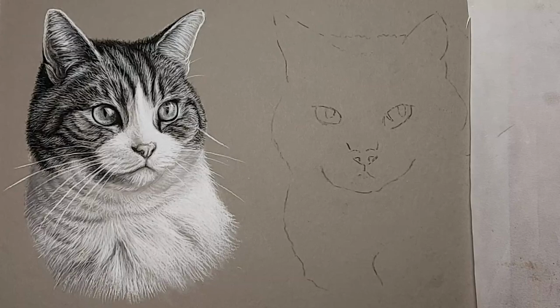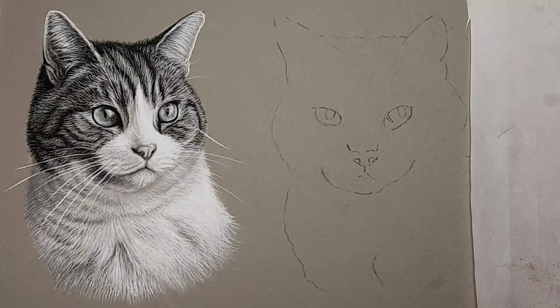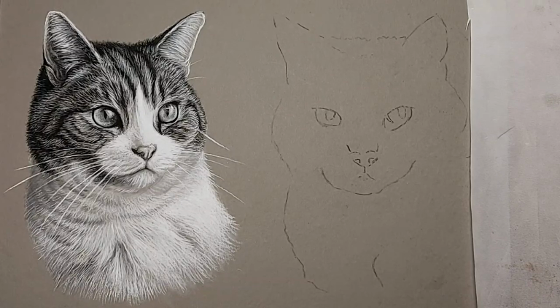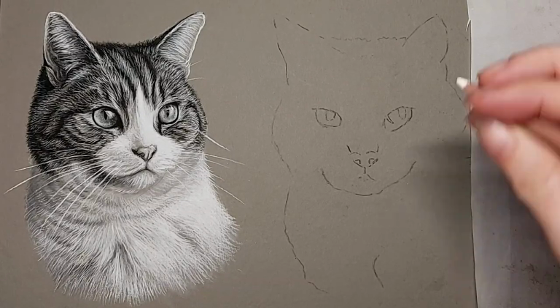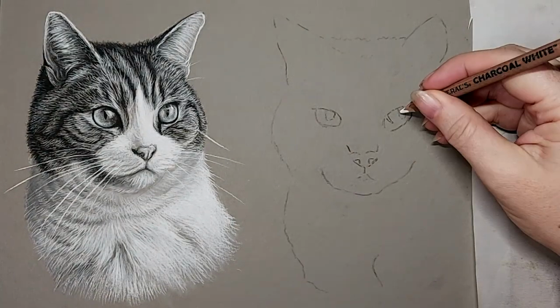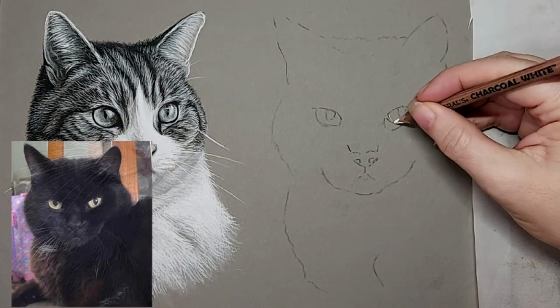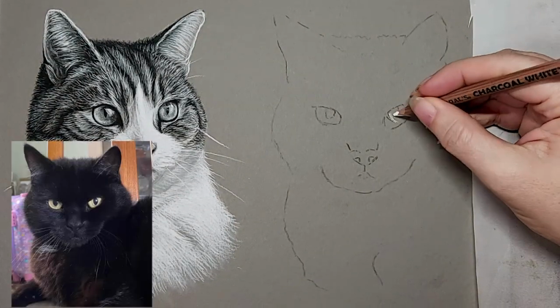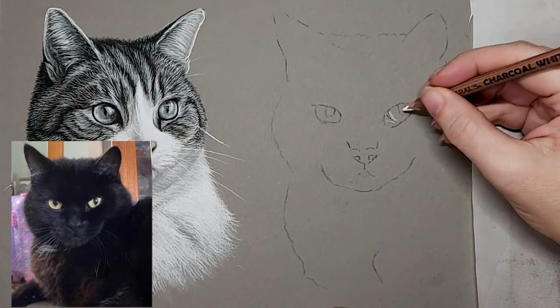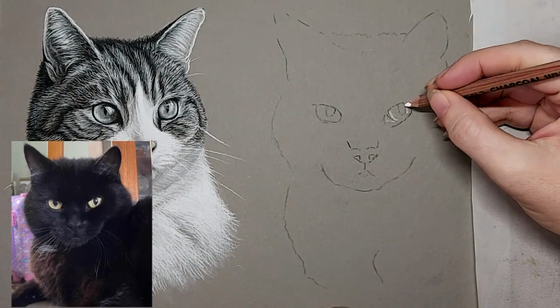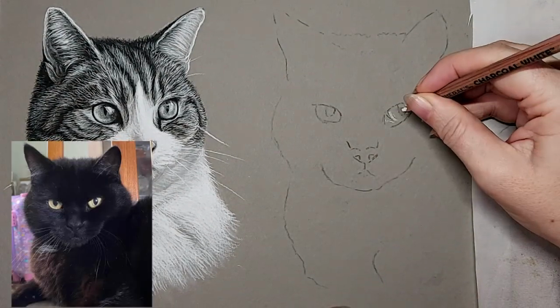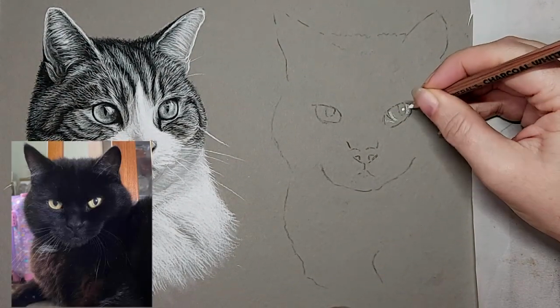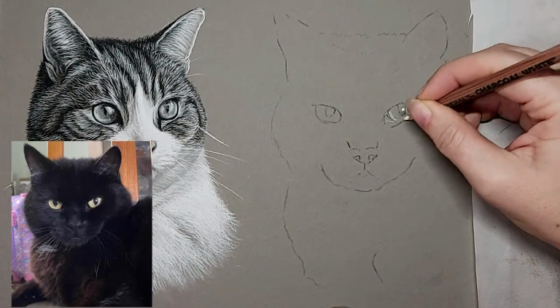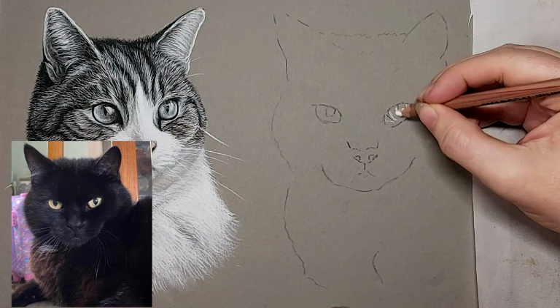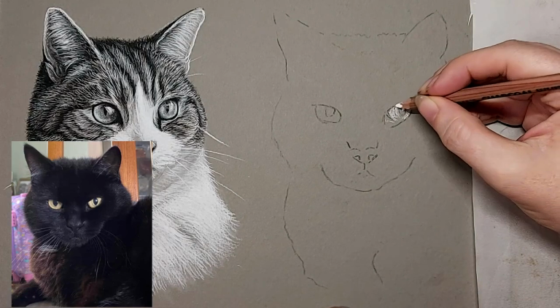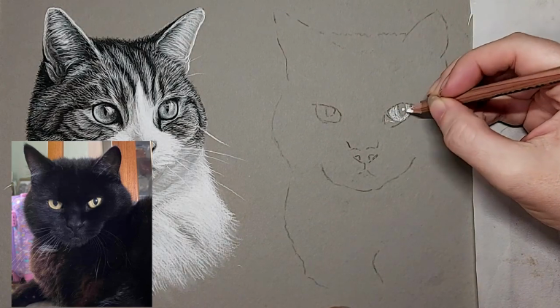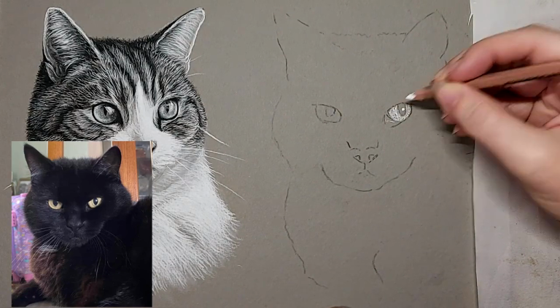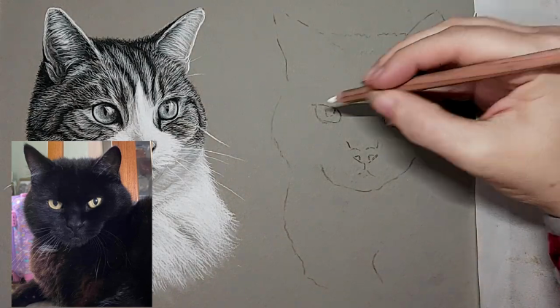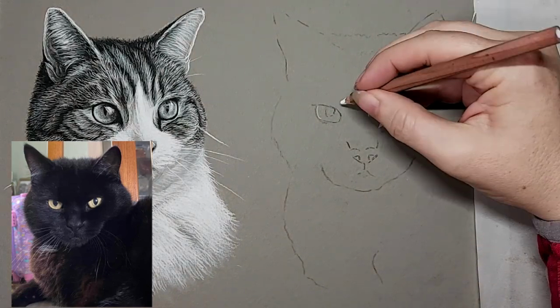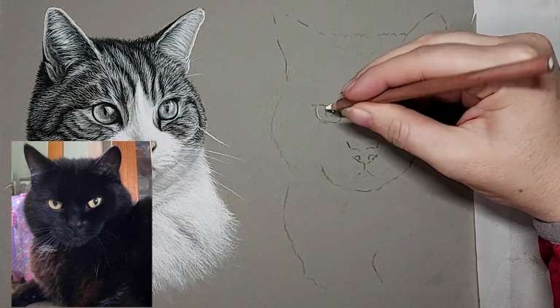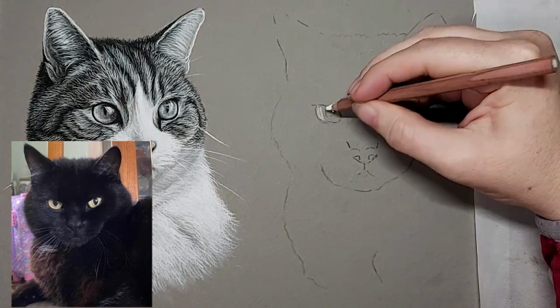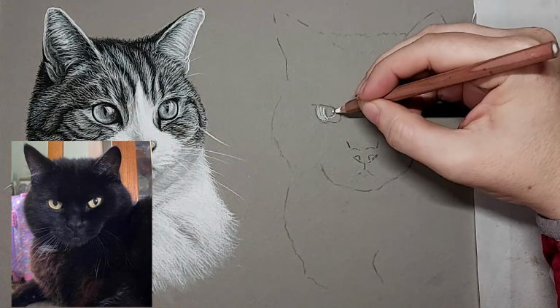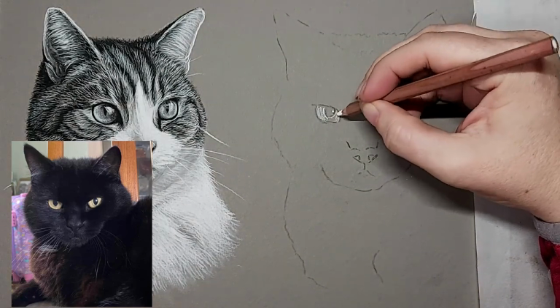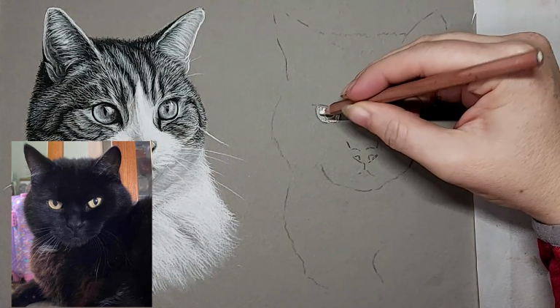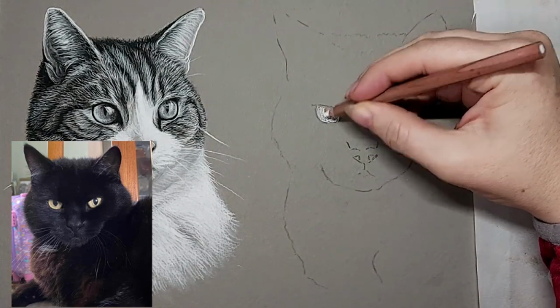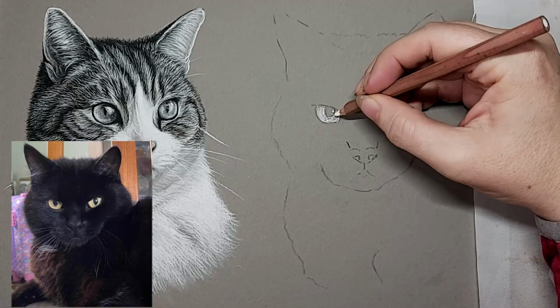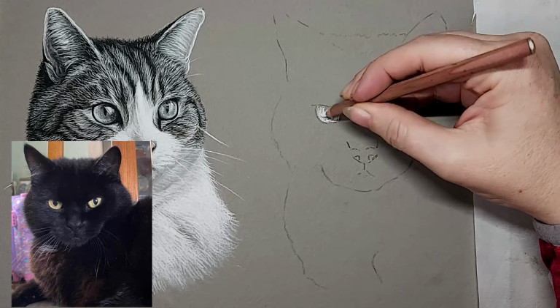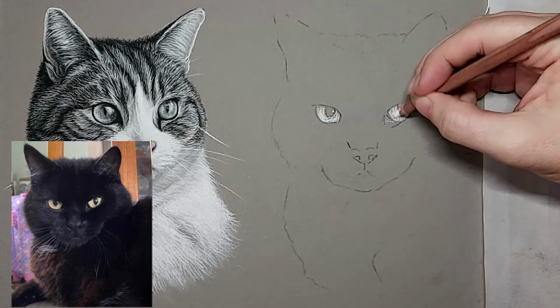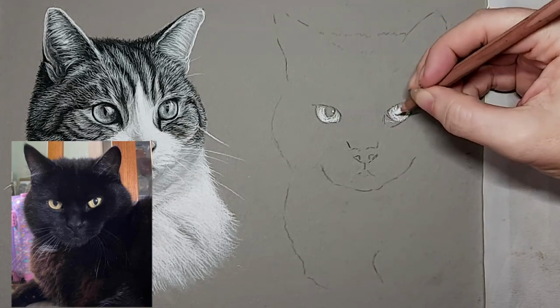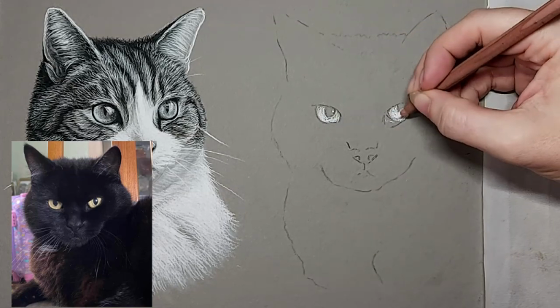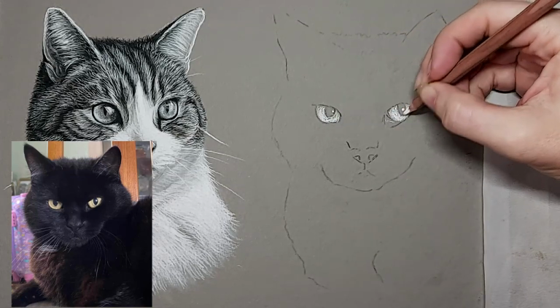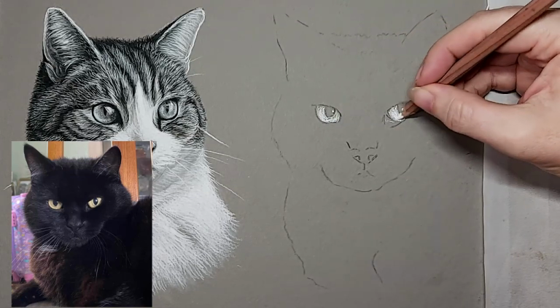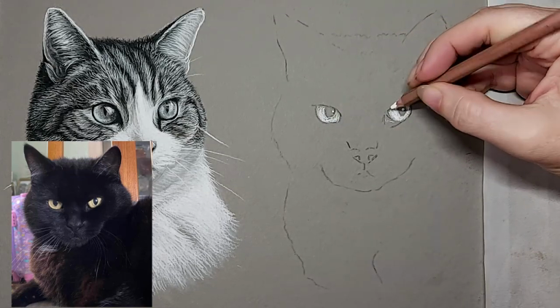Hey everyone, welcome back to my channel. Today I'm going to be doing this black cat in charcoal. A lot of people struggle with black animals, so that's why I've done a few tutorials, but I've not done one in charcoal yet, so I thought I'd do this one.